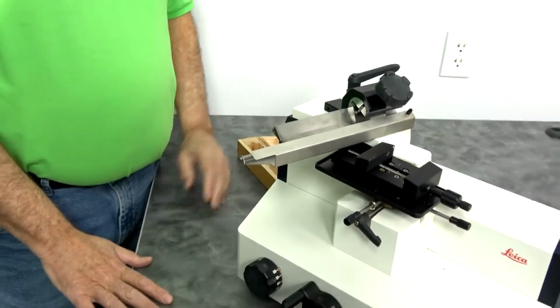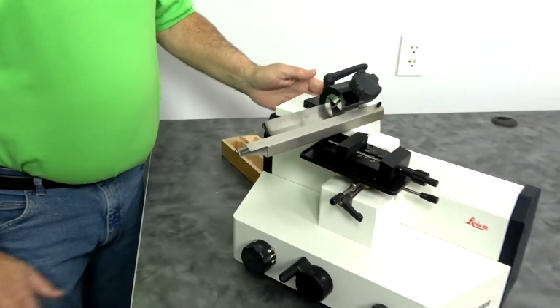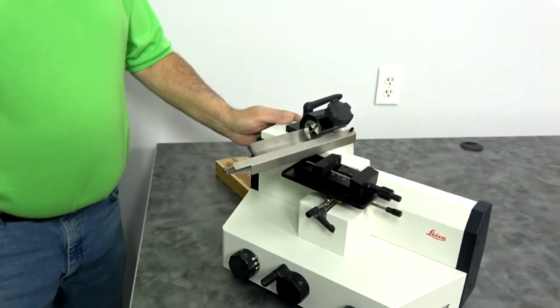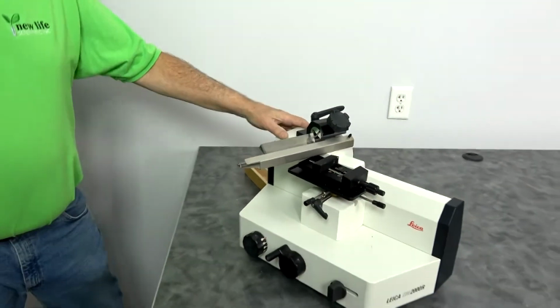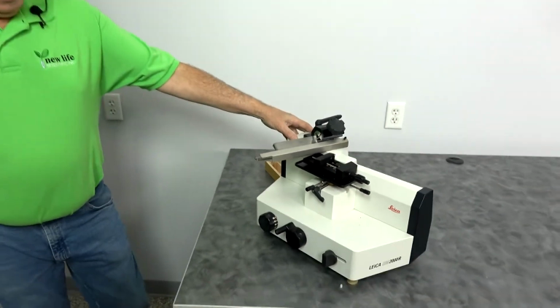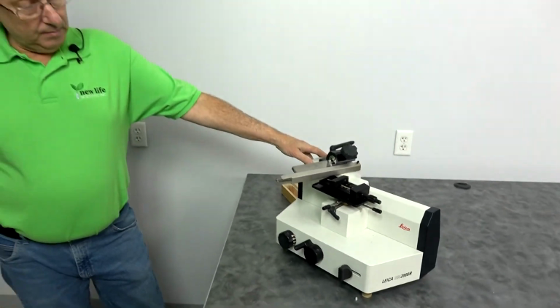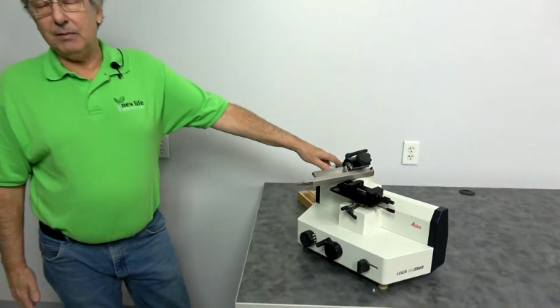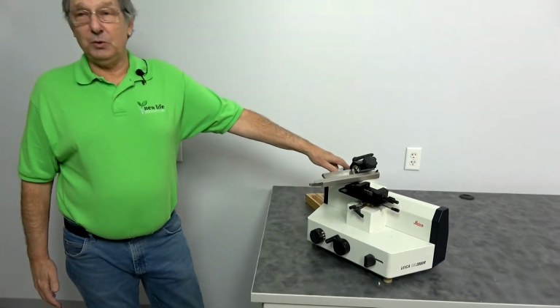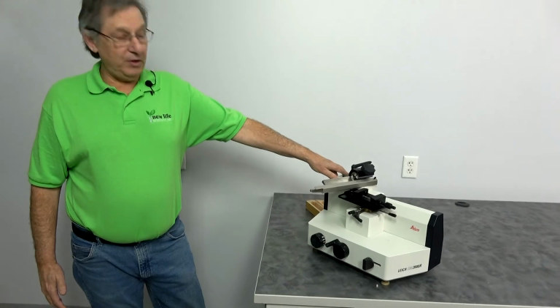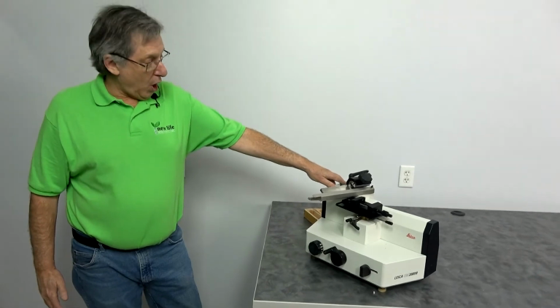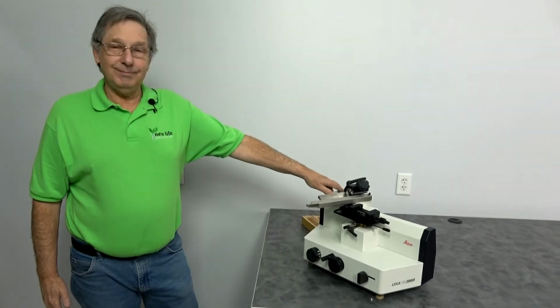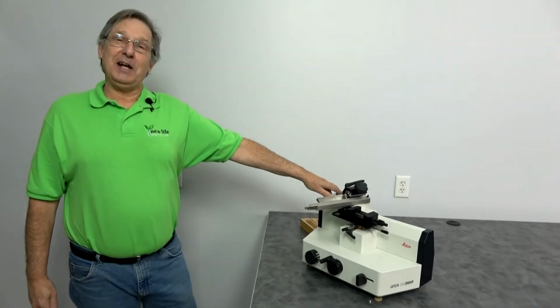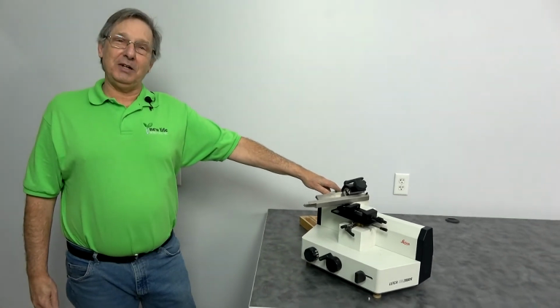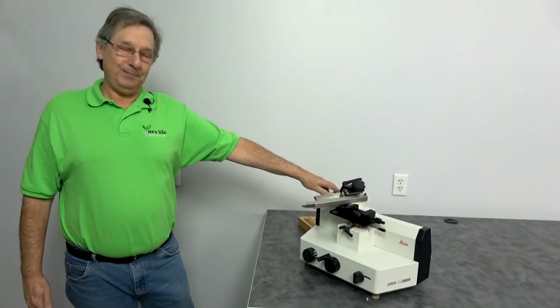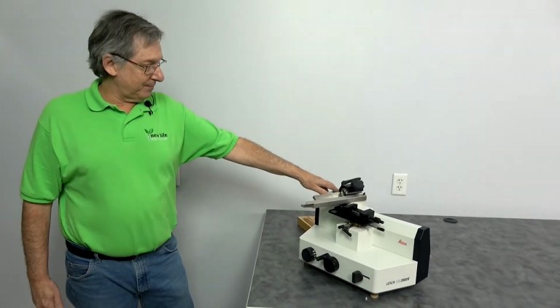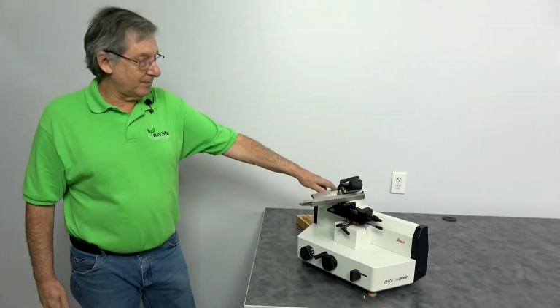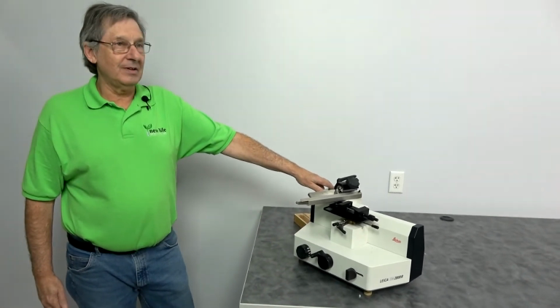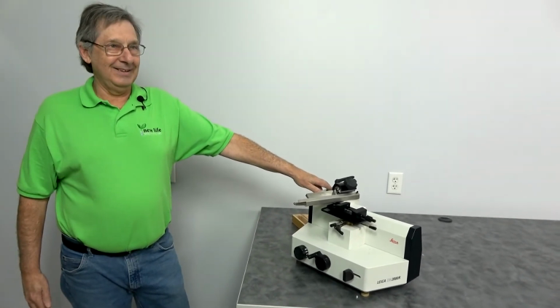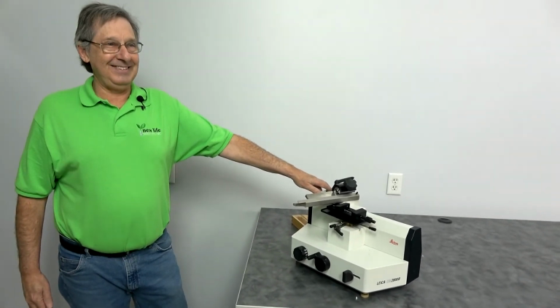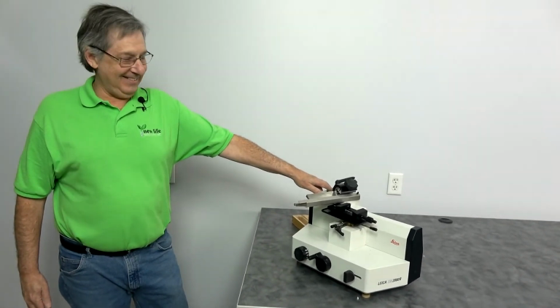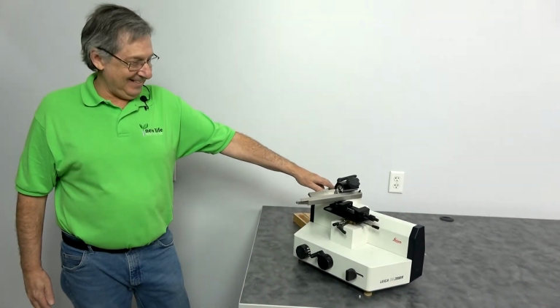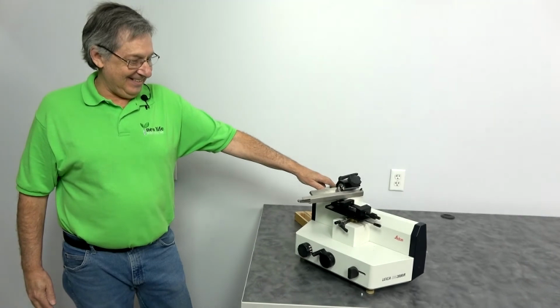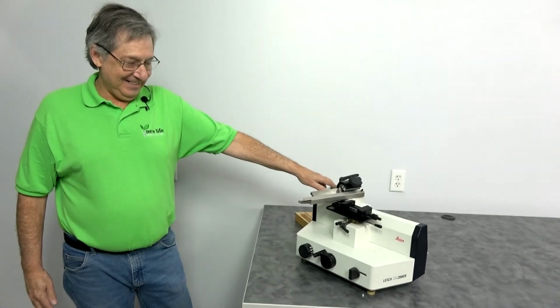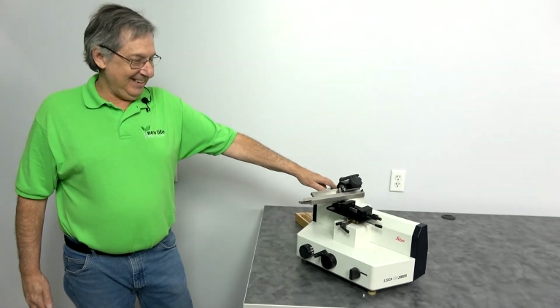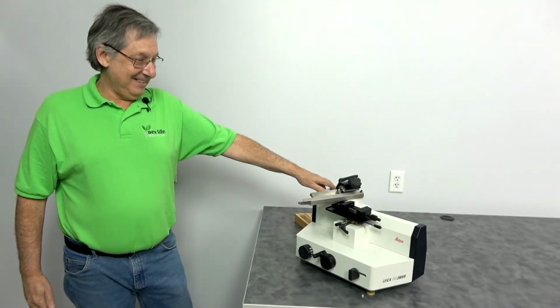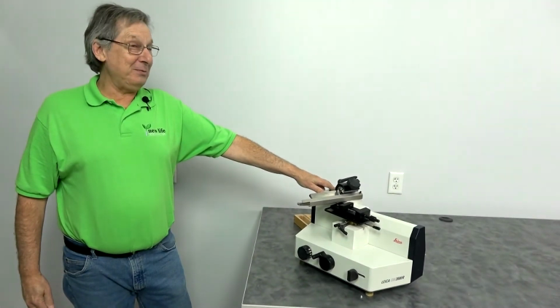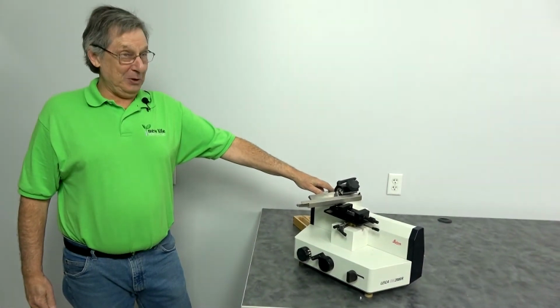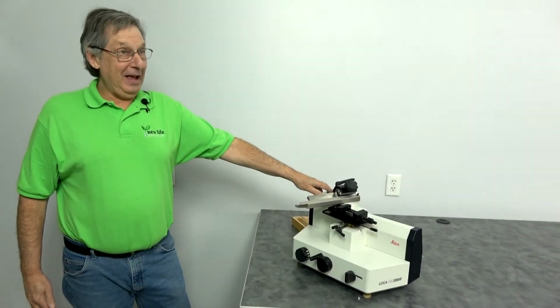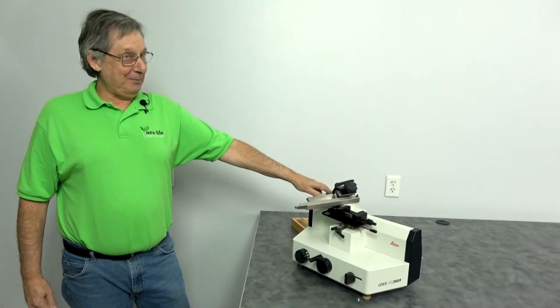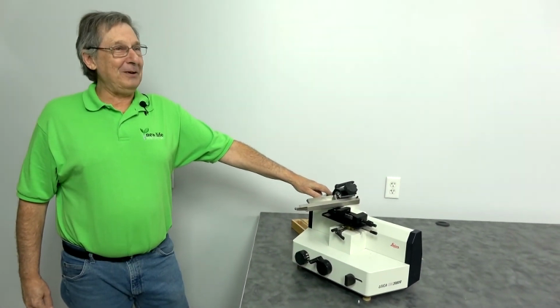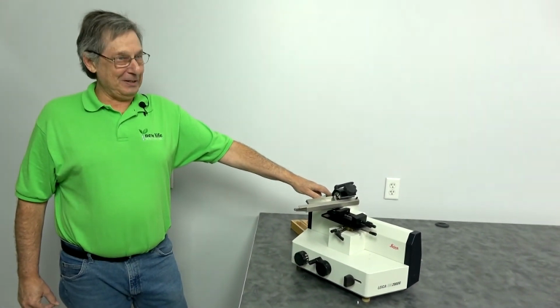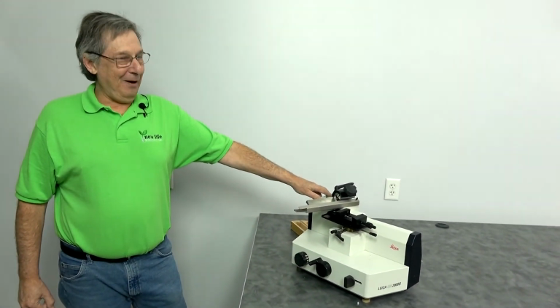So there you have it, the Leica SM-2000R. Thank you very much. Don't let your kids play with a permanent knife — that's dangerous. This one's dull, and it will take your finger clean off.